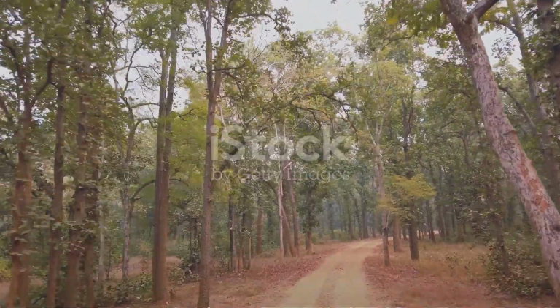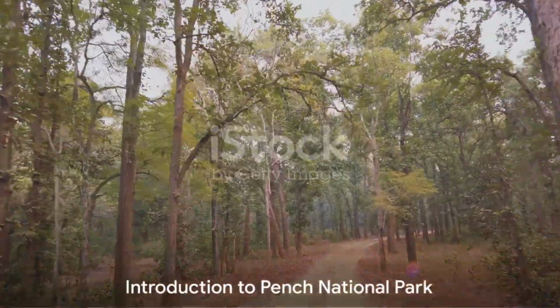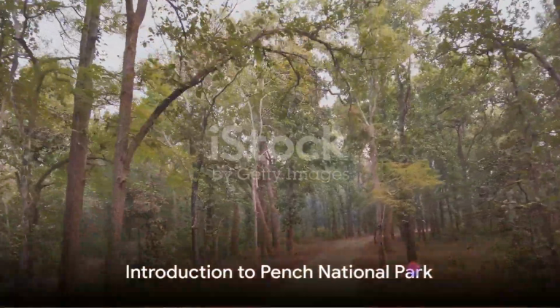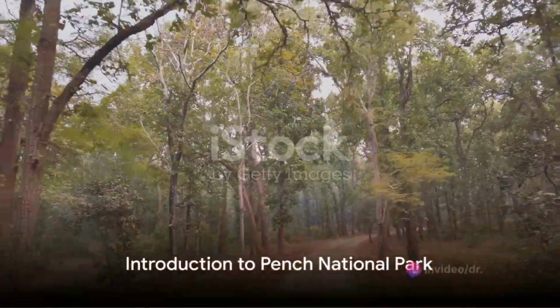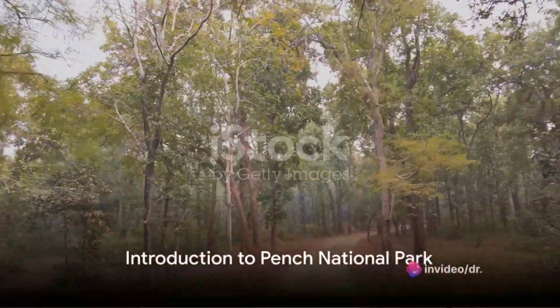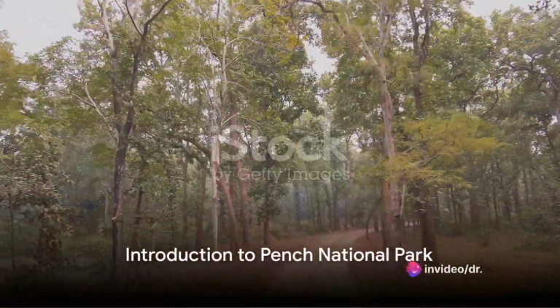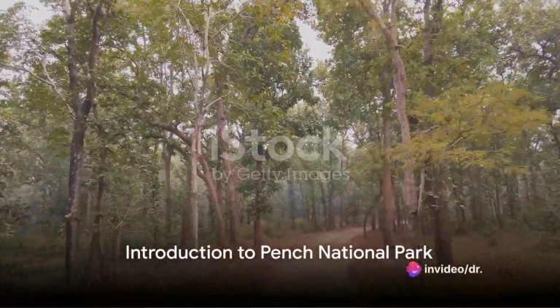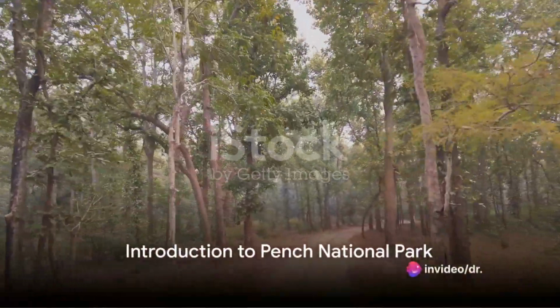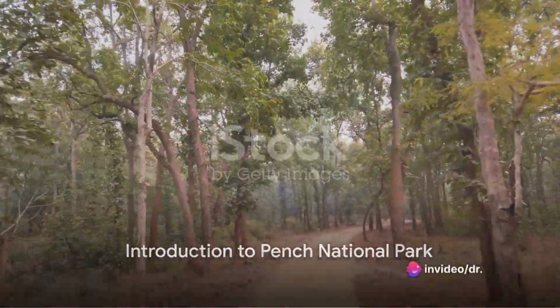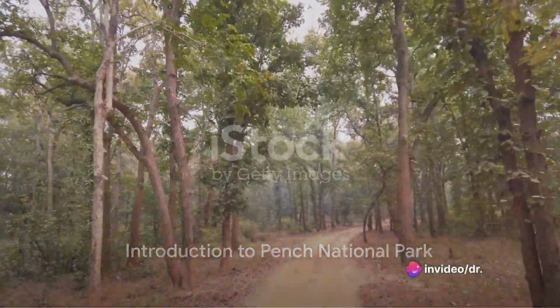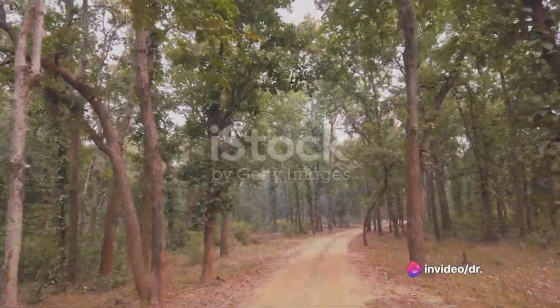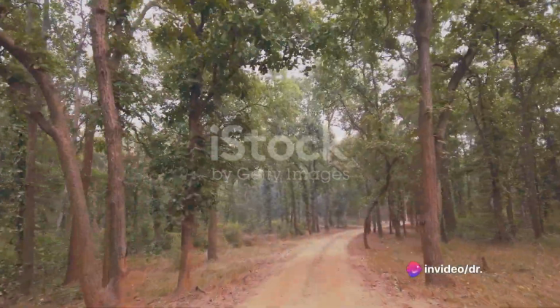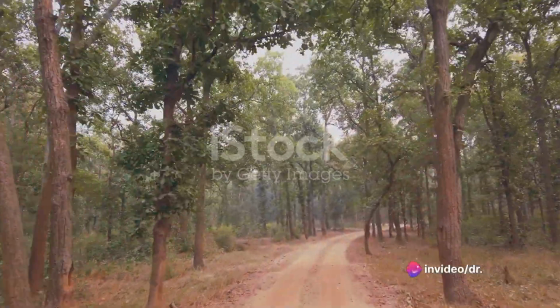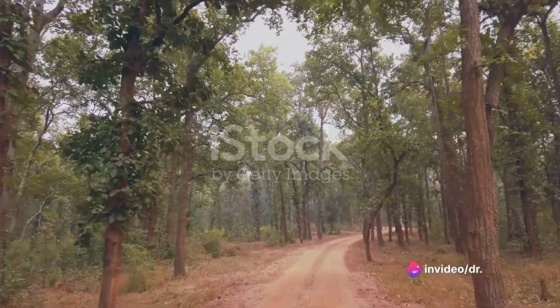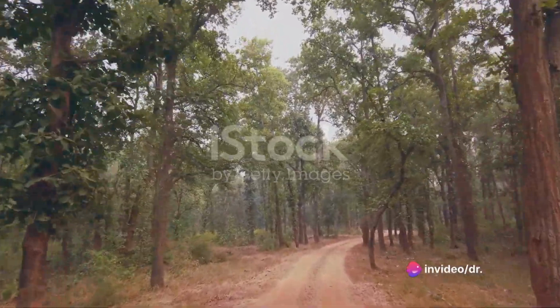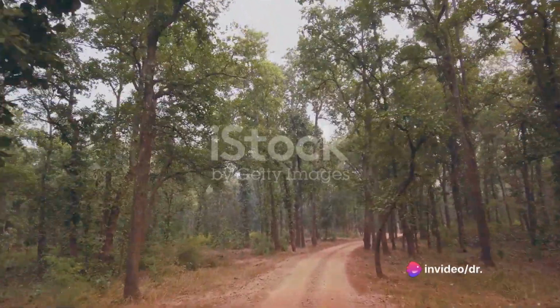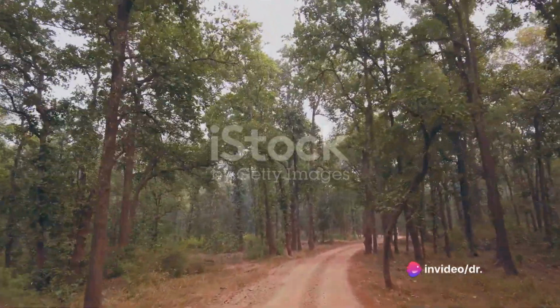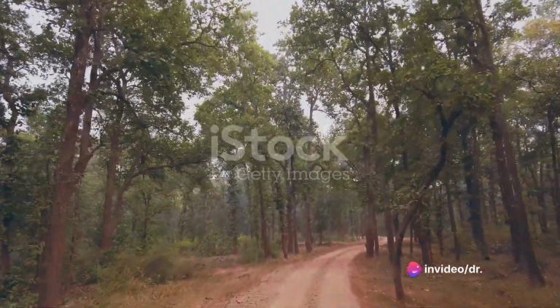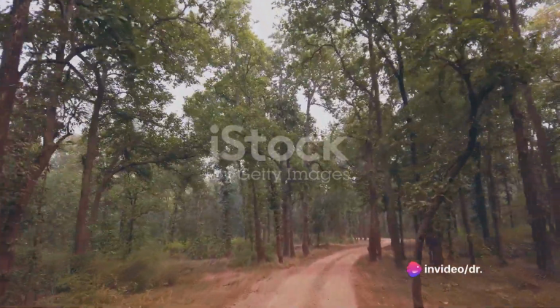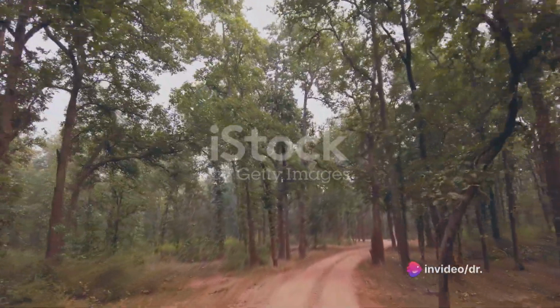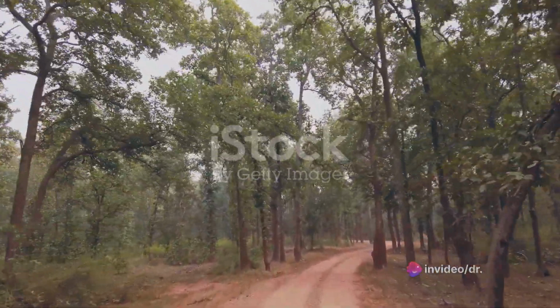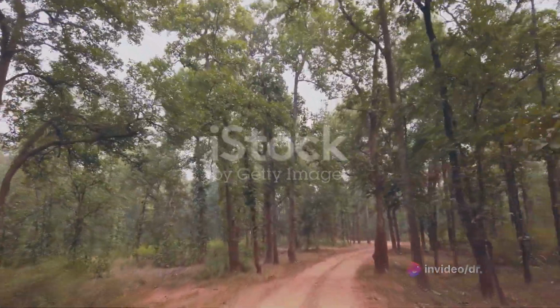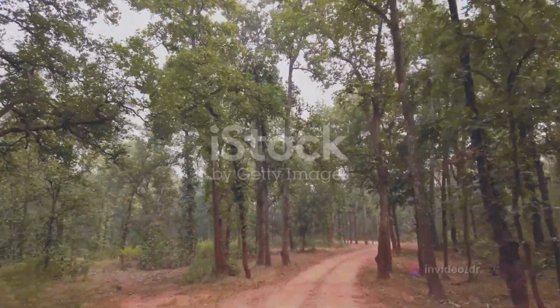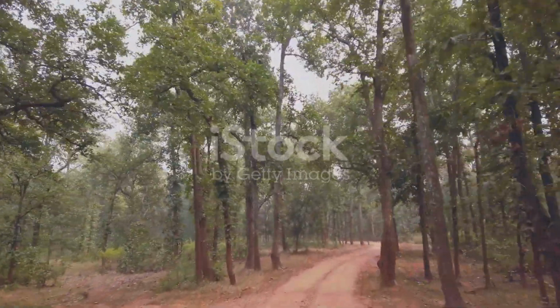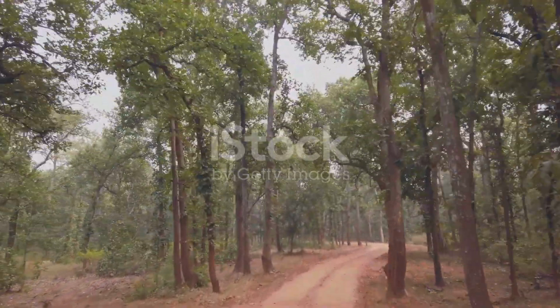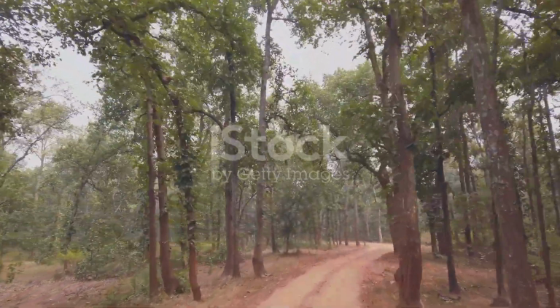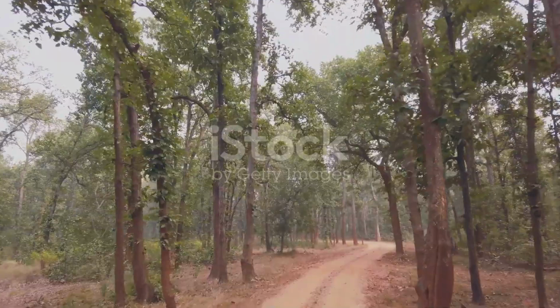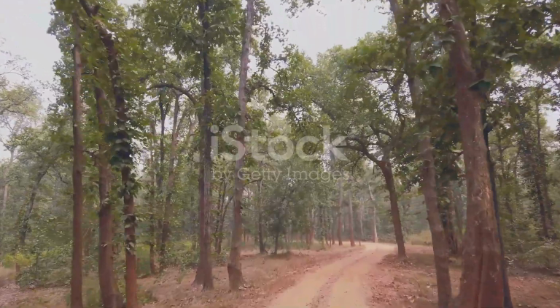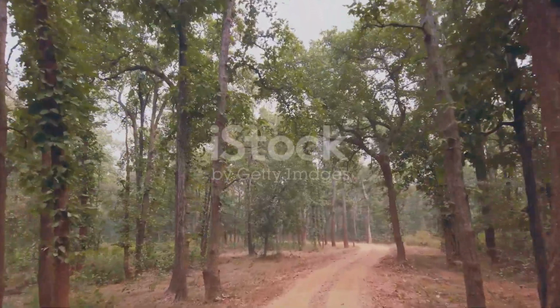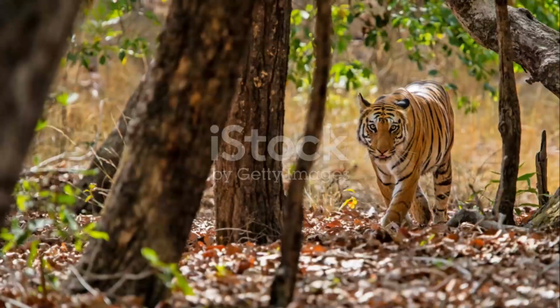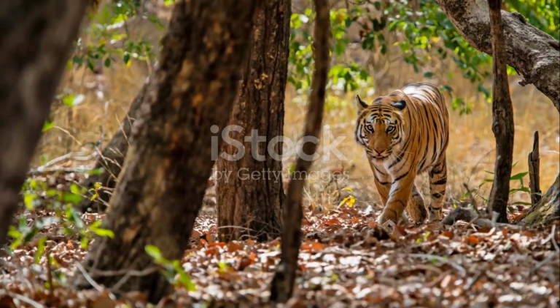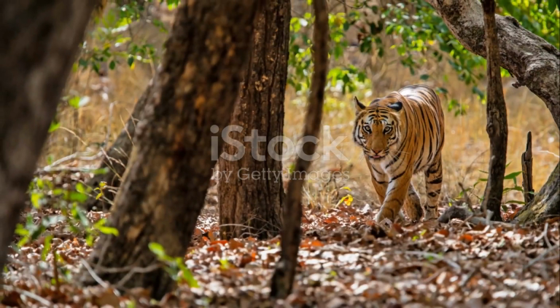Pench National Park is one of the best places to go on a tiger safari in India. The park is home to a large population of tigers, as well as other wildlife such as elephants, leopards, and deer.